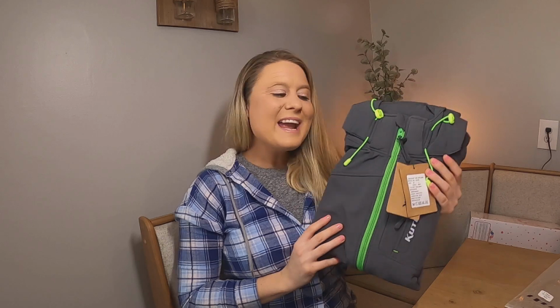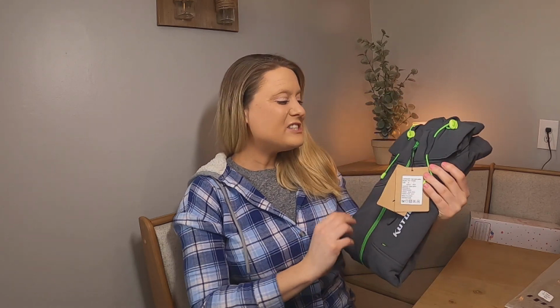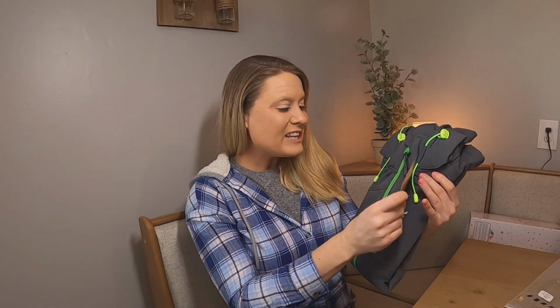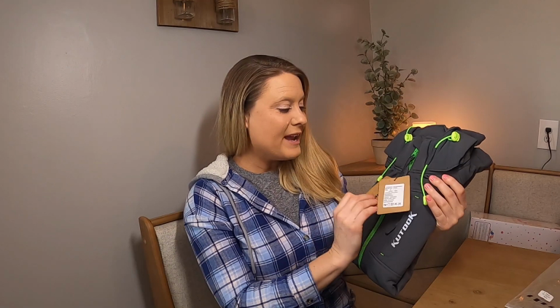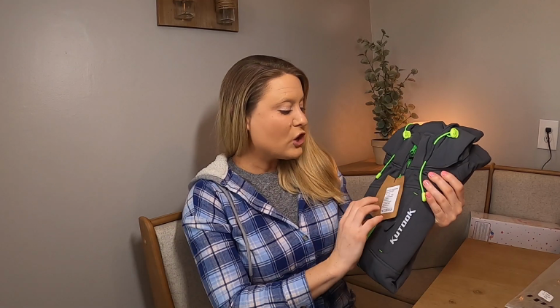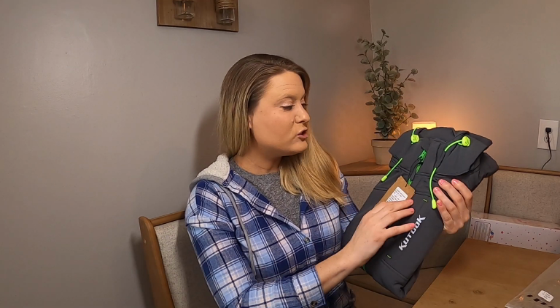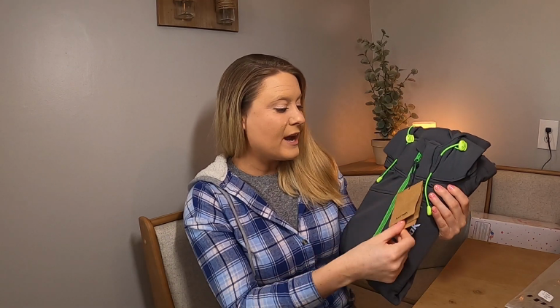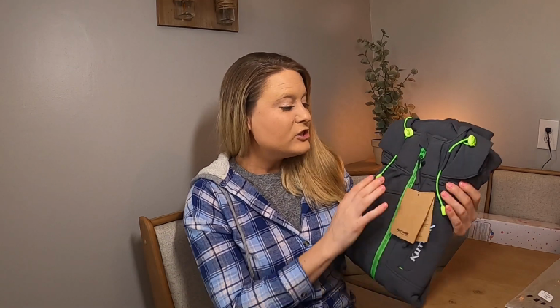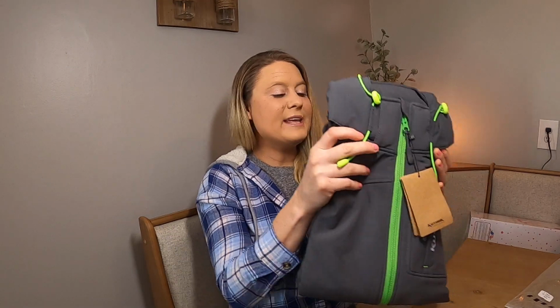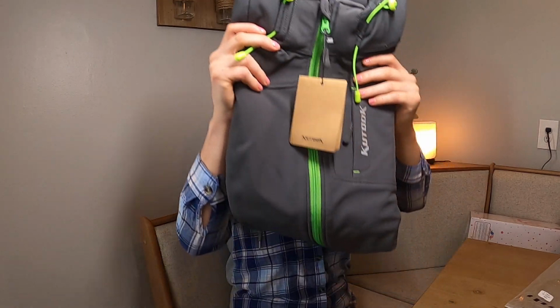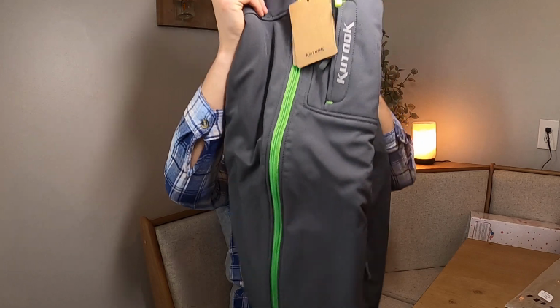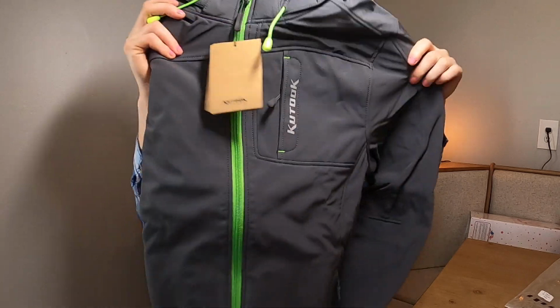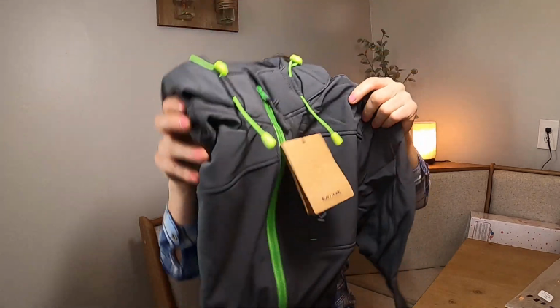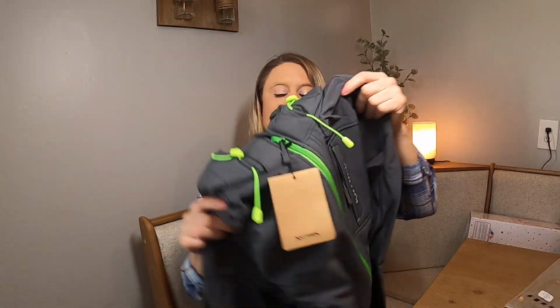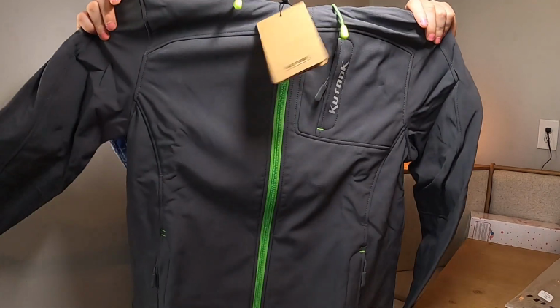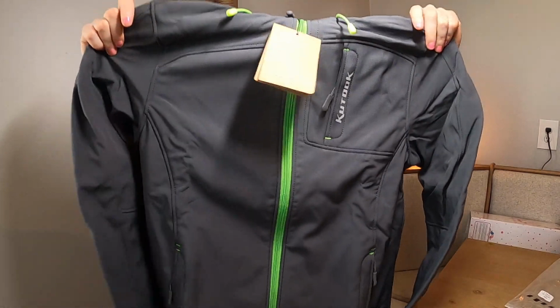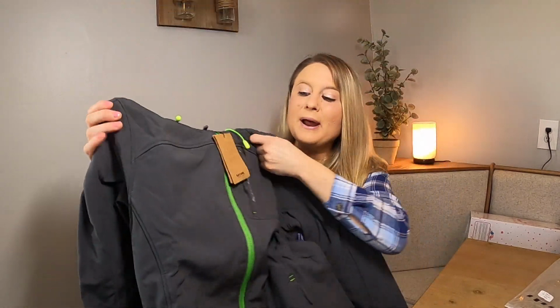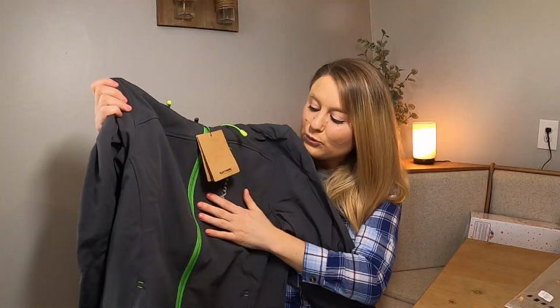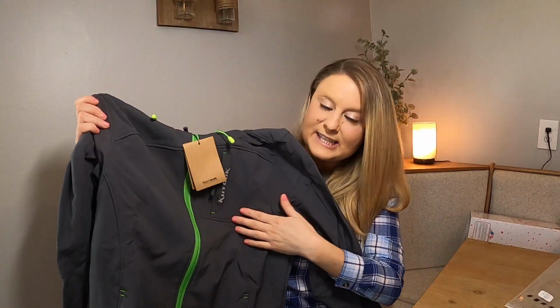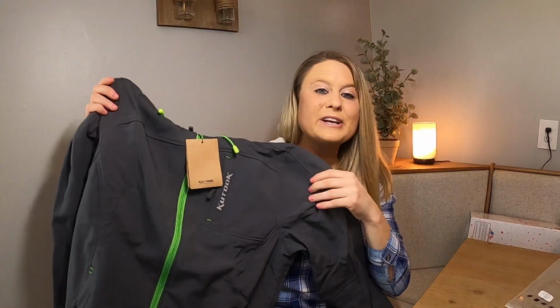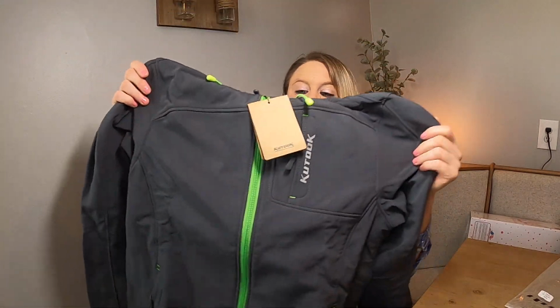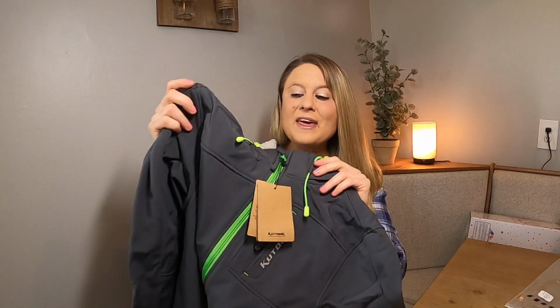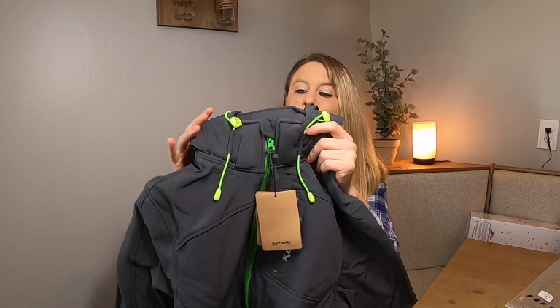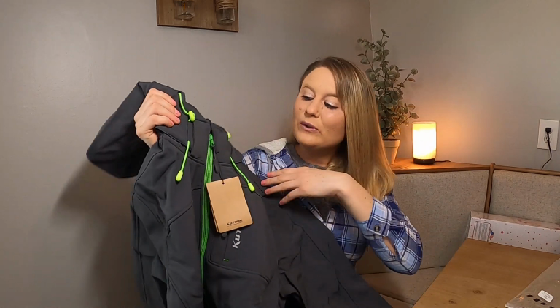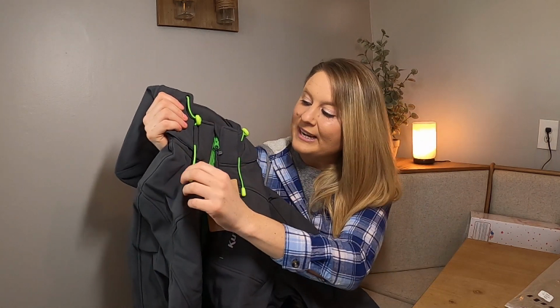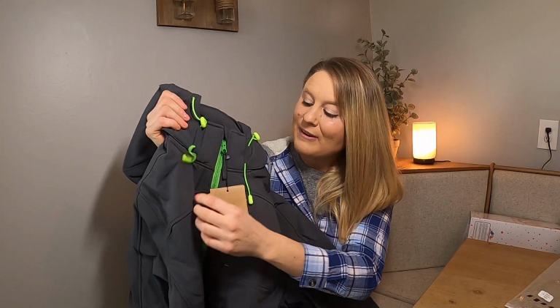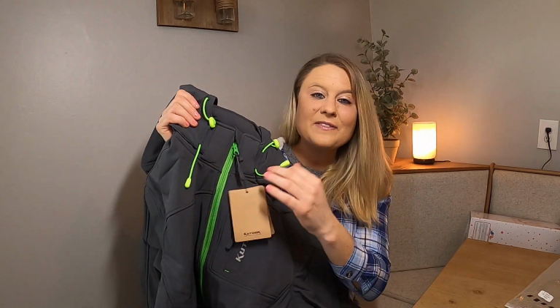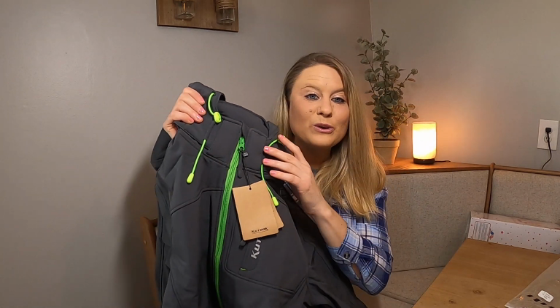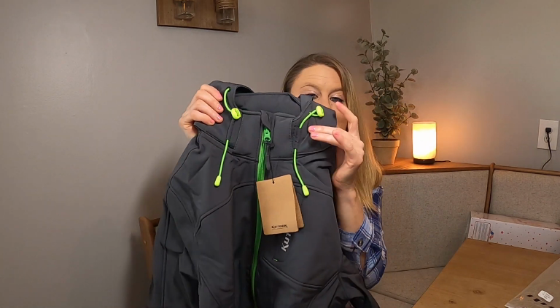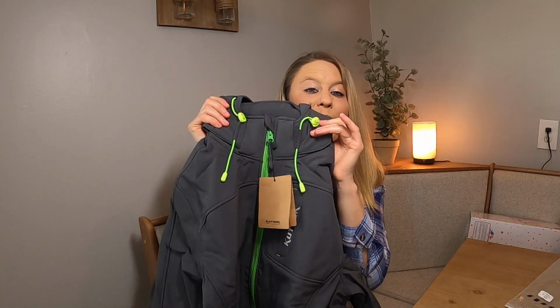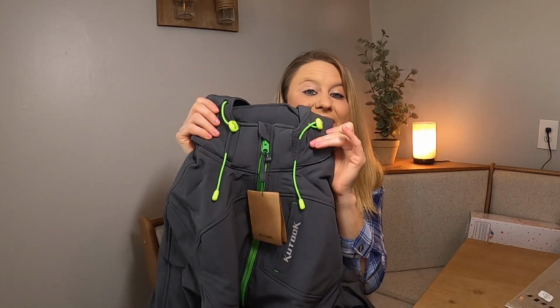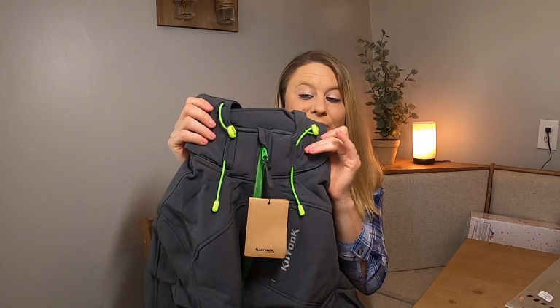Today I have this jacket and it is so nice. This is what it looks like right here. I got mine in the size medium — it's this really nice material and then it's got this beautiful bright neon green color. I love how it's got that really nice bright neon green.